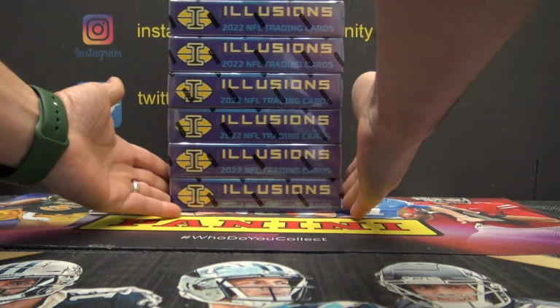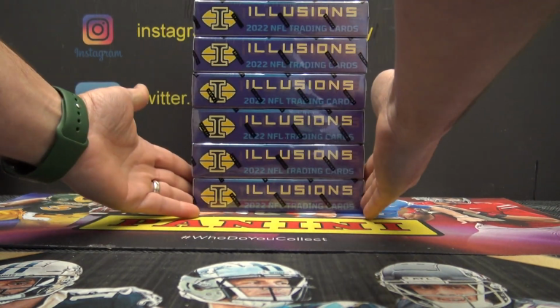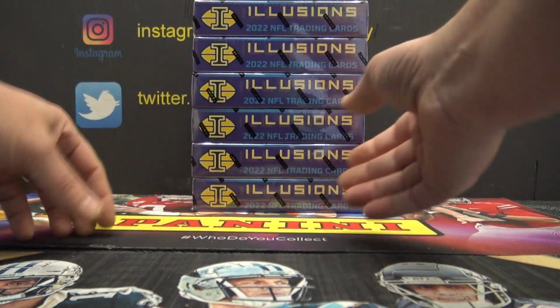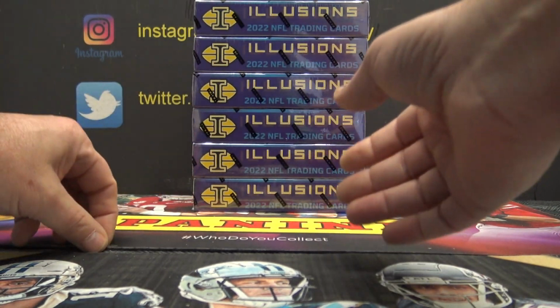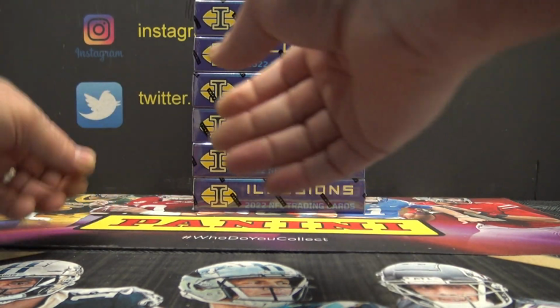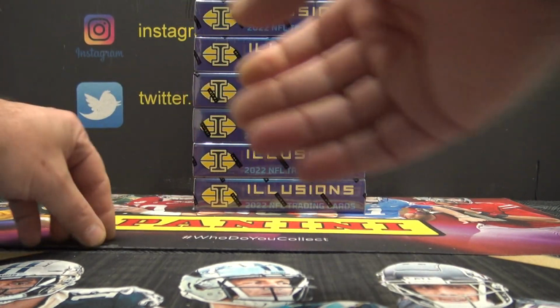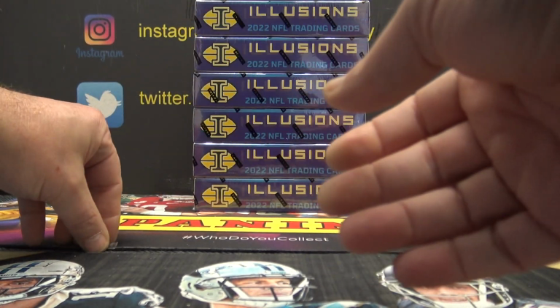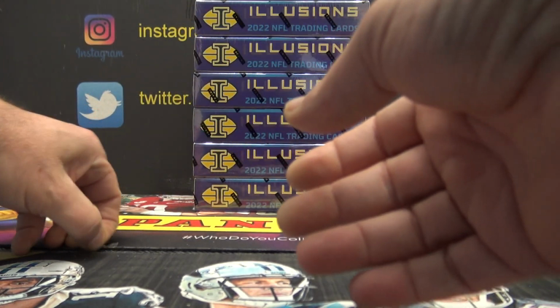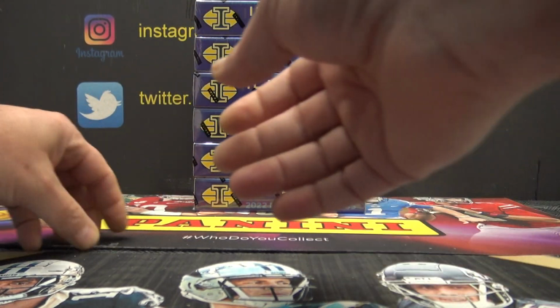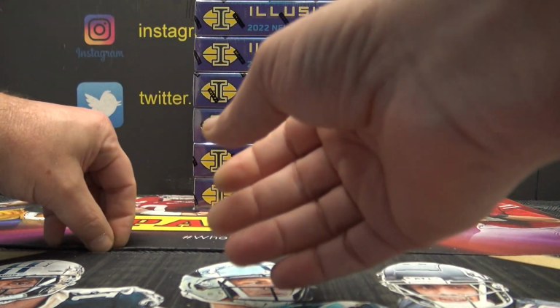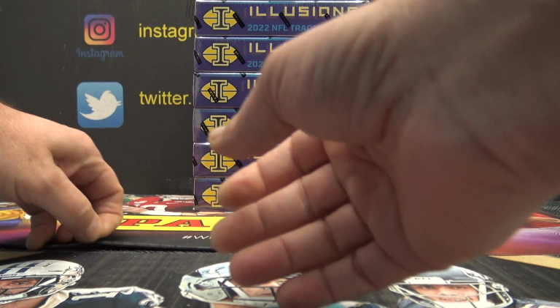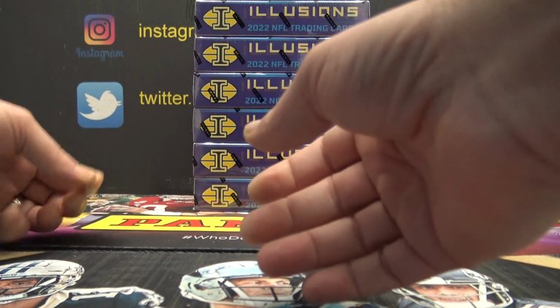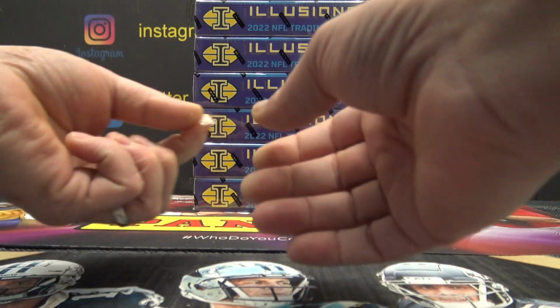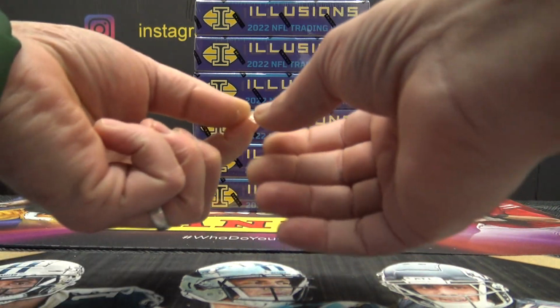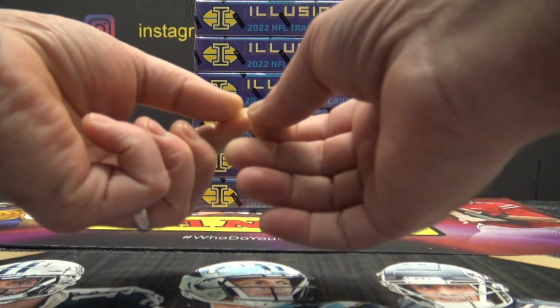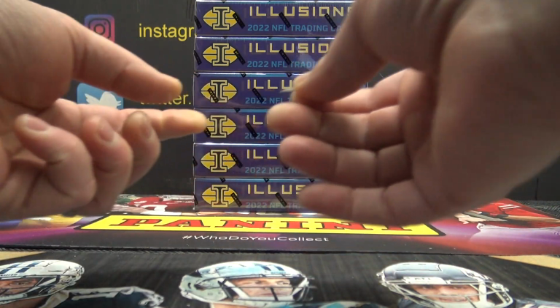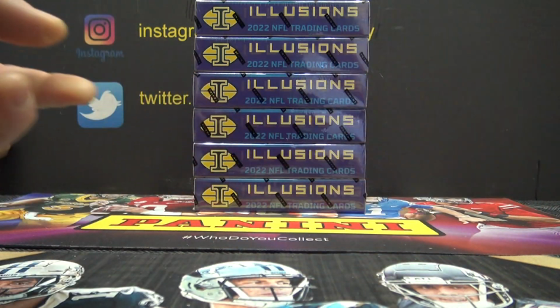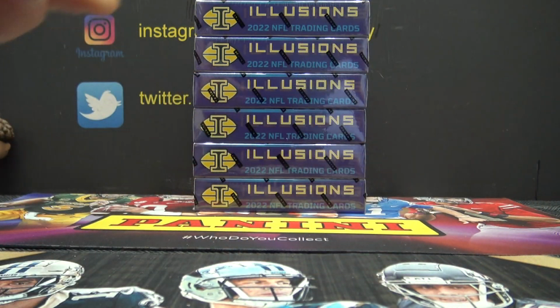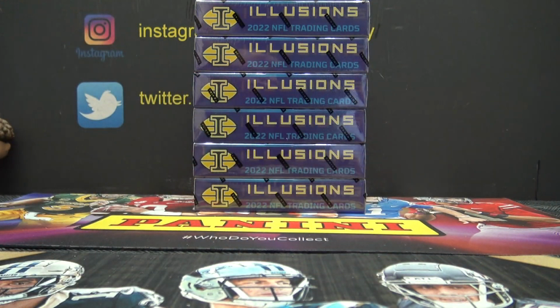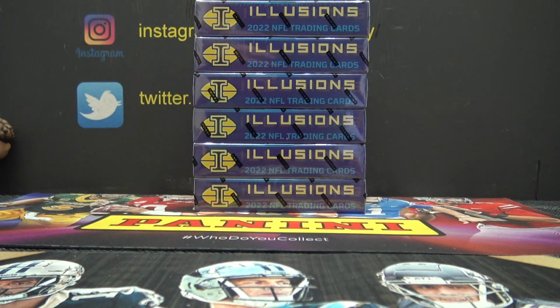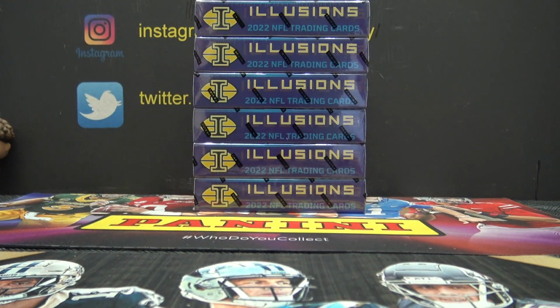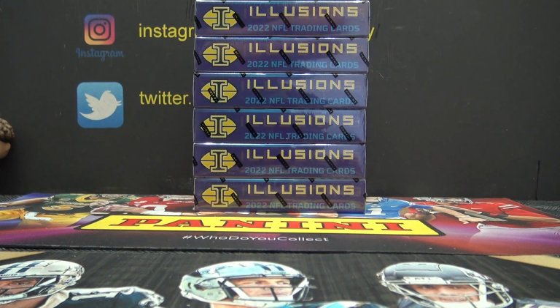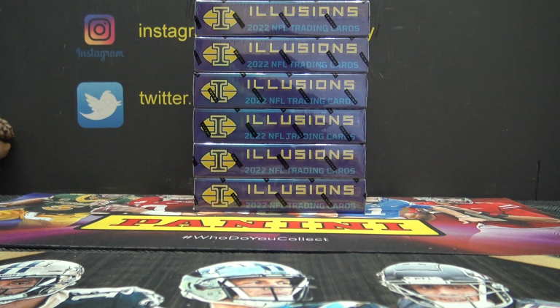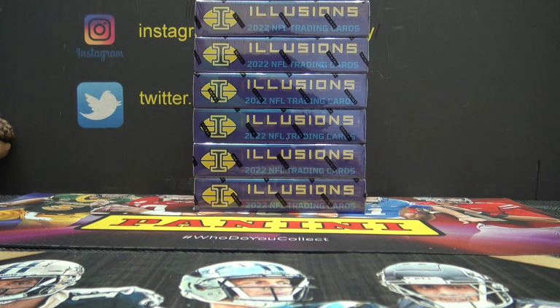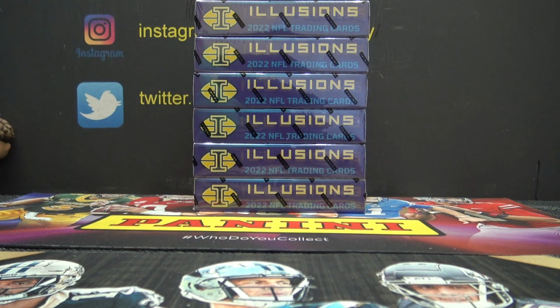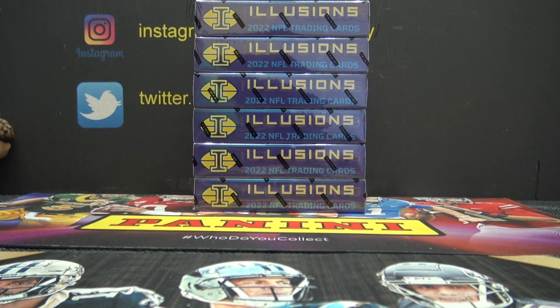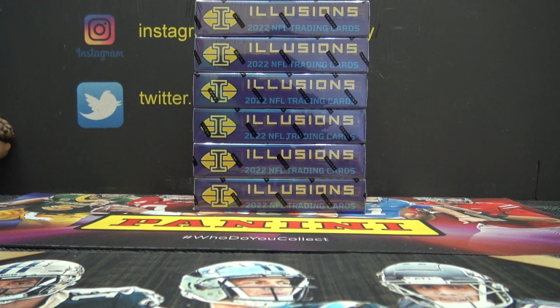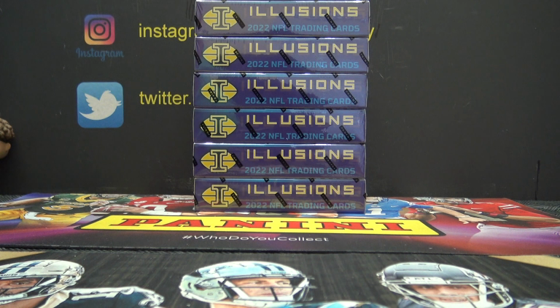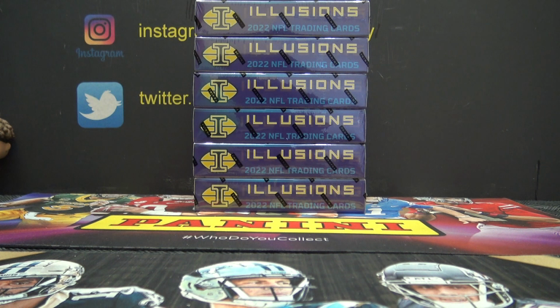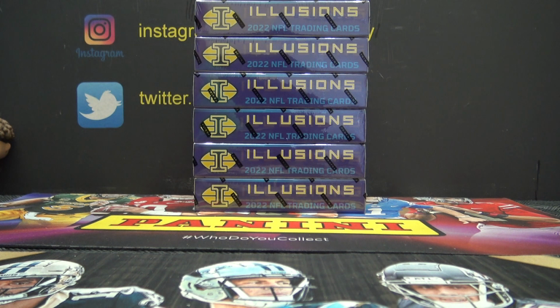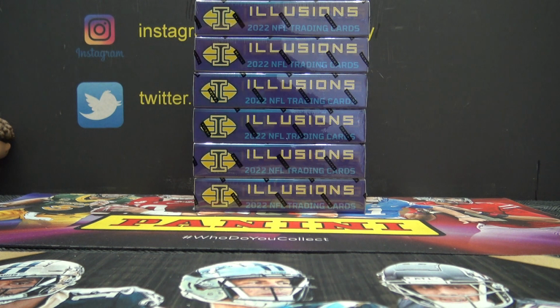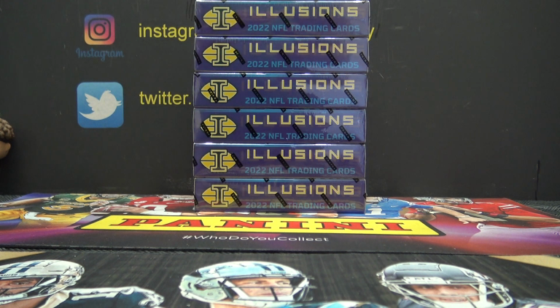We'll go ahead and jump on this. This is Illusion 6-Box Random Team. It's part of a team bag wrapper.